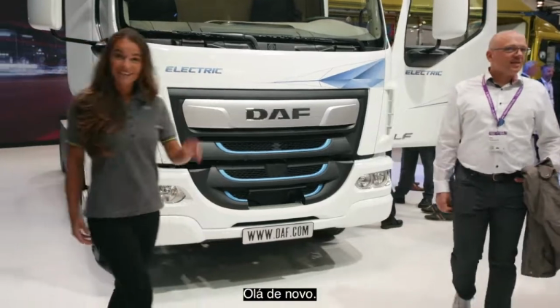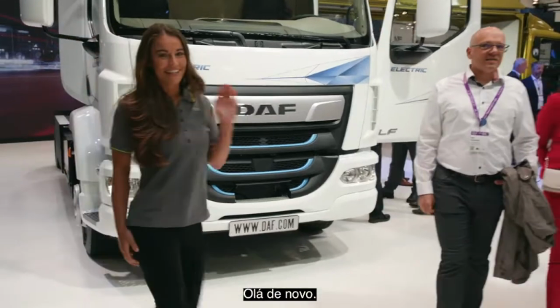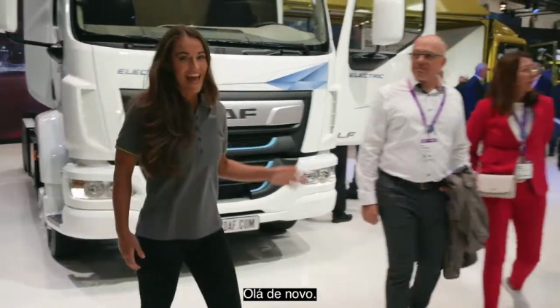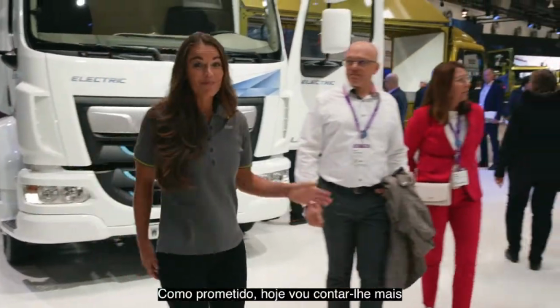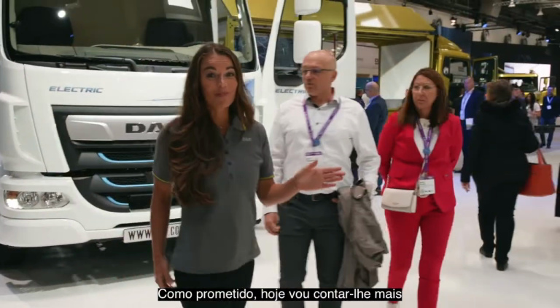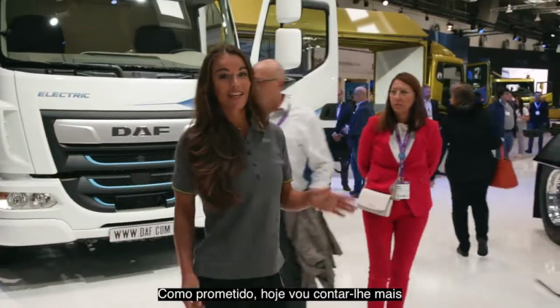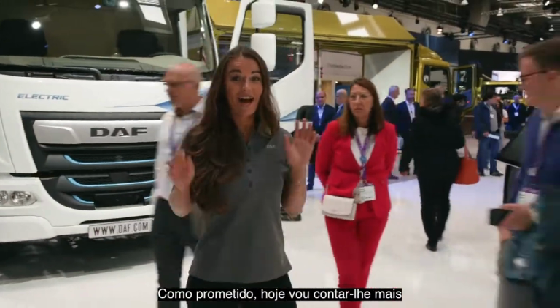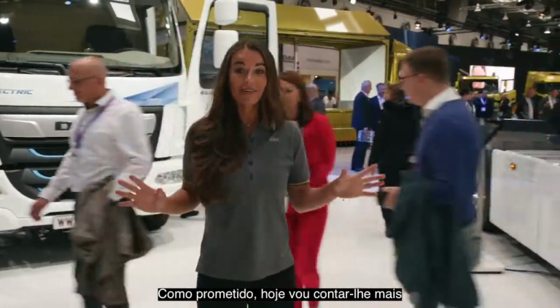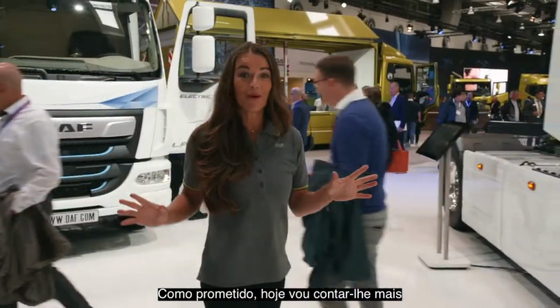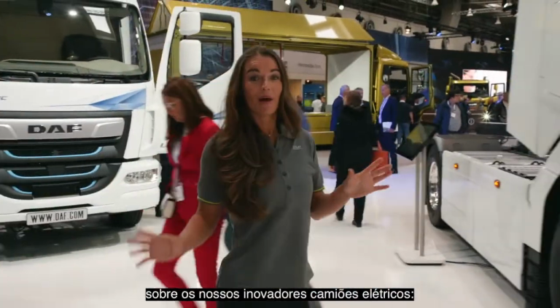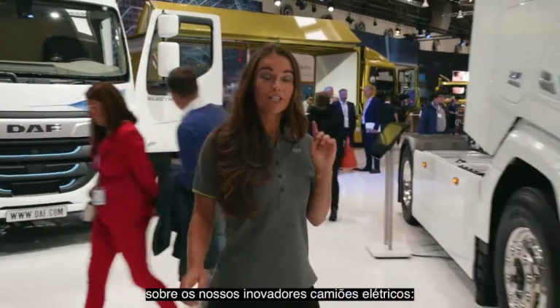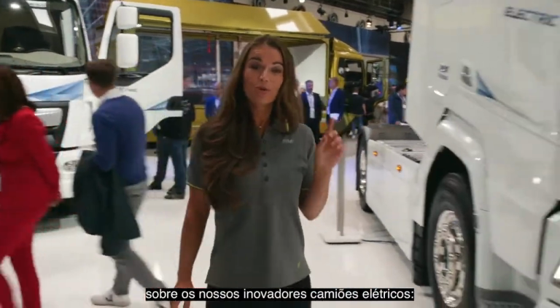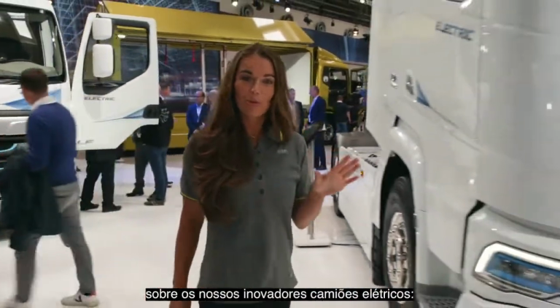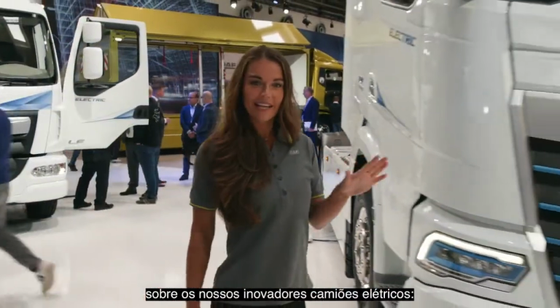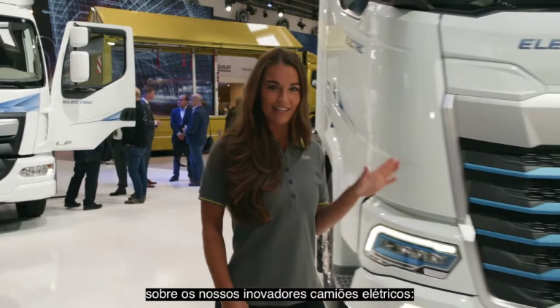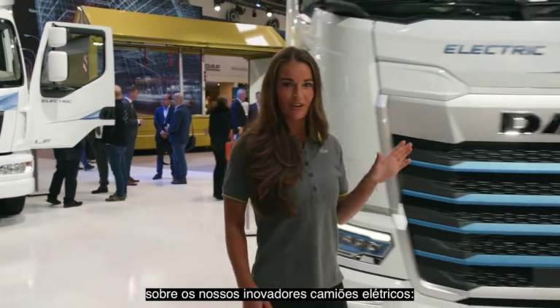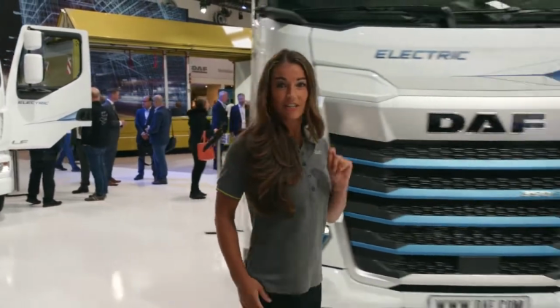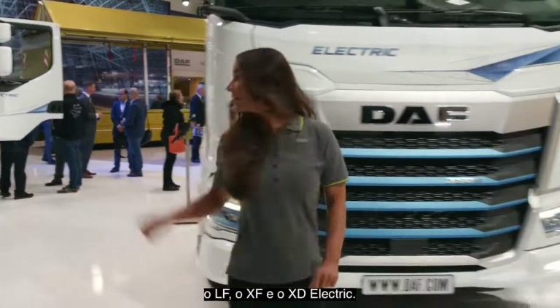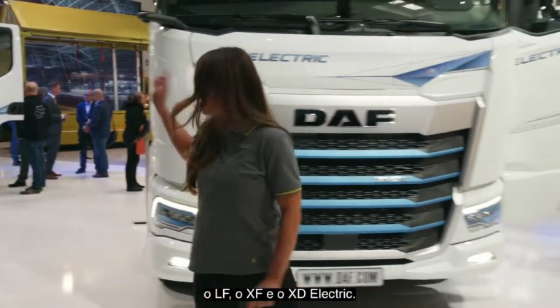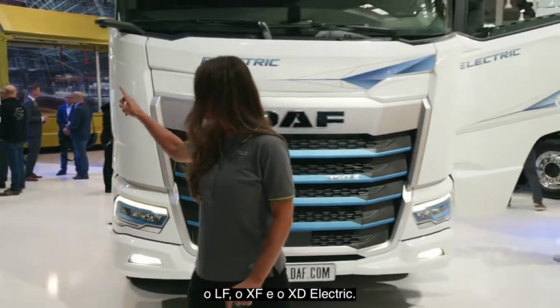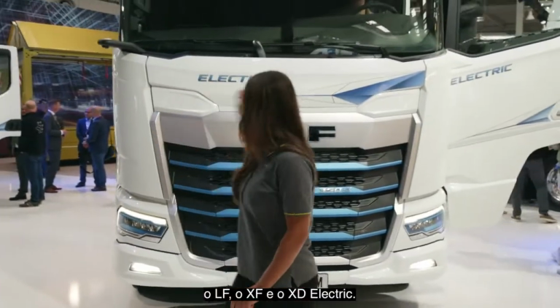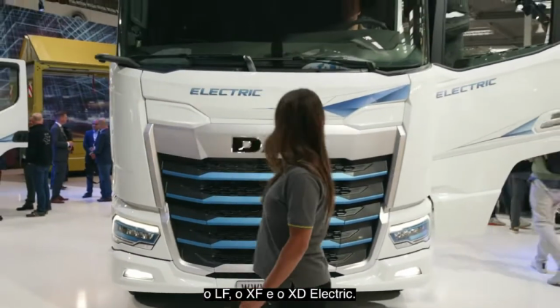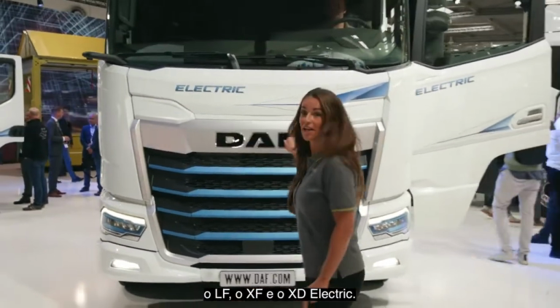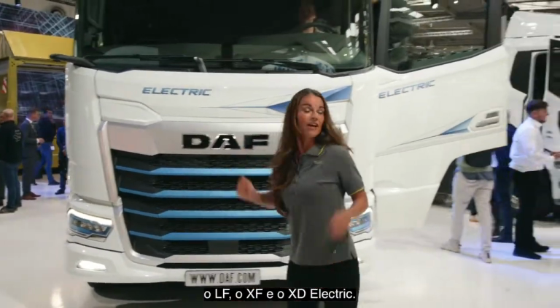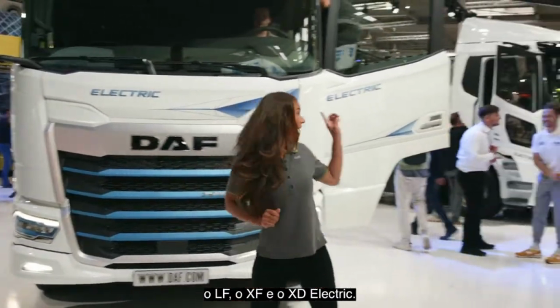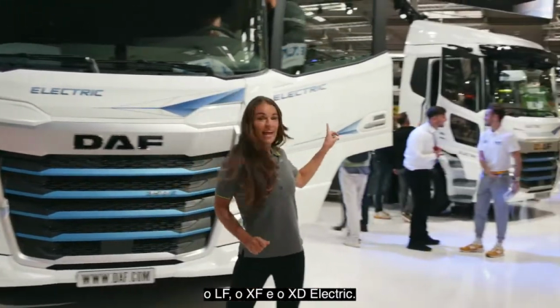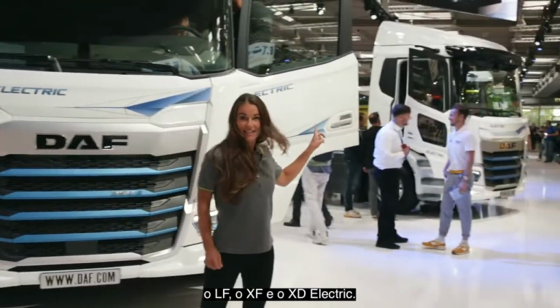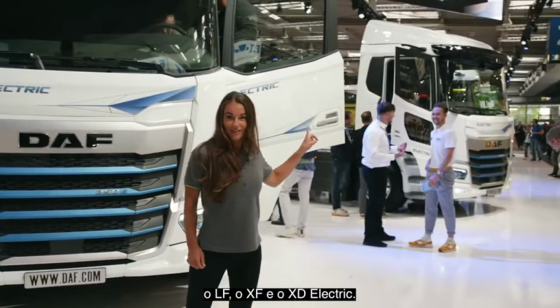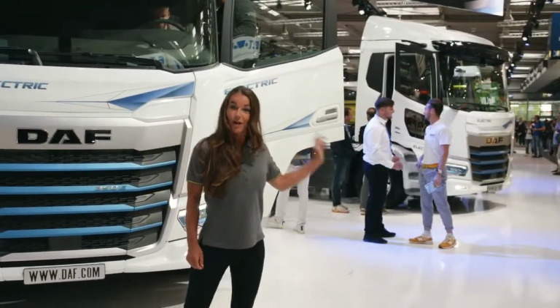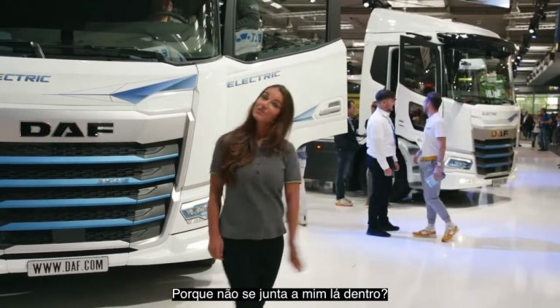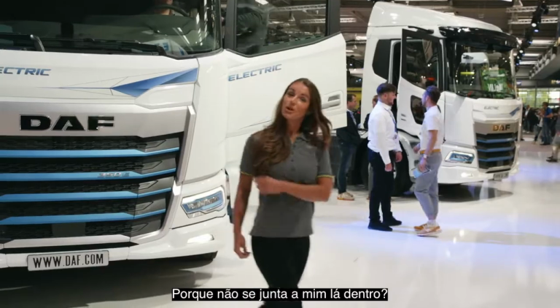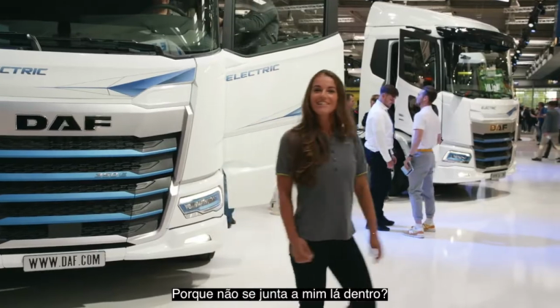Hello again. As promised, today I will tell you more about your new groundbreaking electric trucks — the LF, the XF, and the XD Electric. Why don't you join me inside?